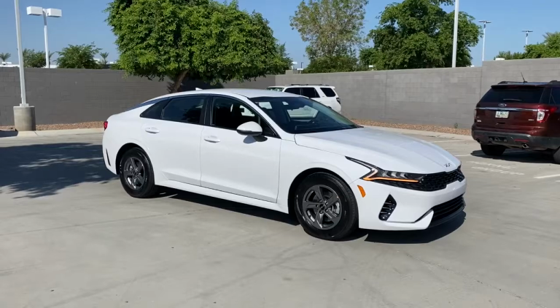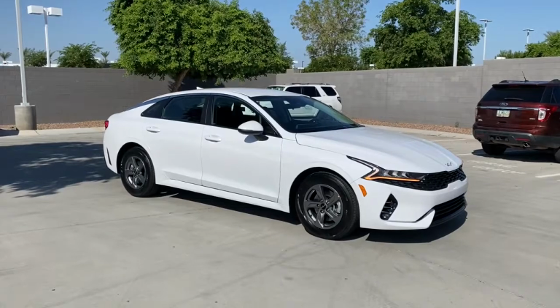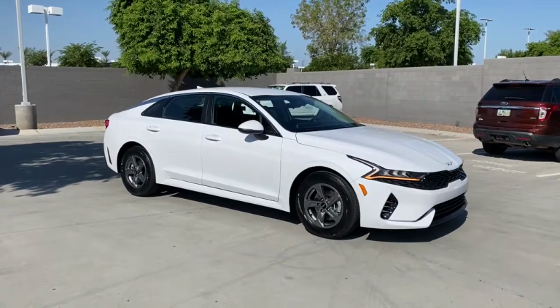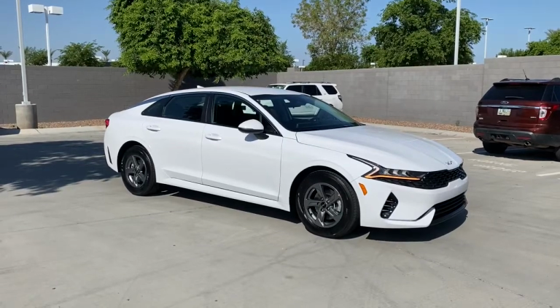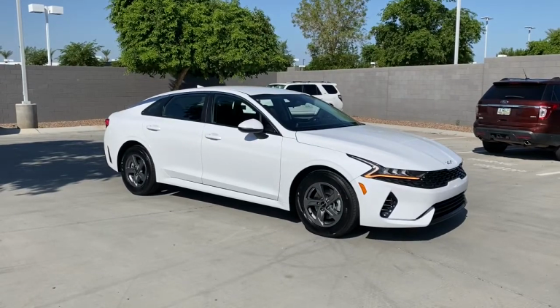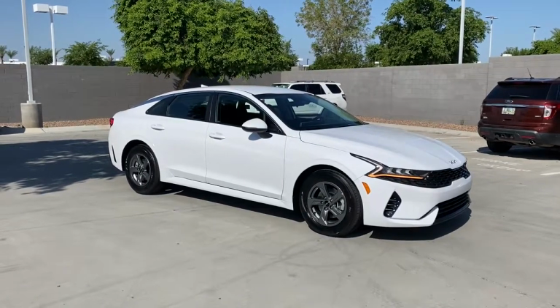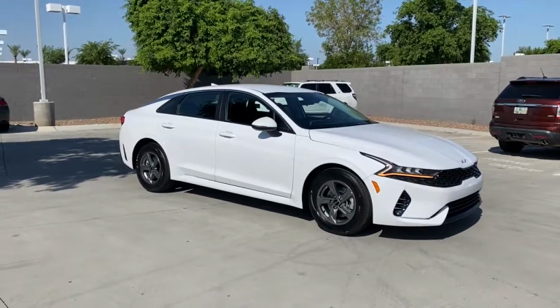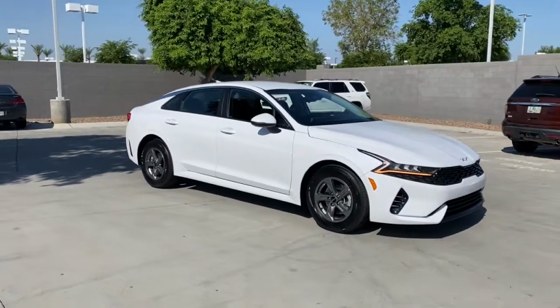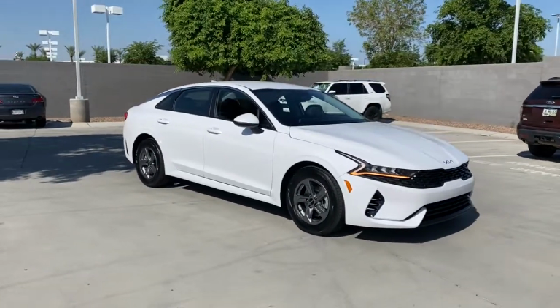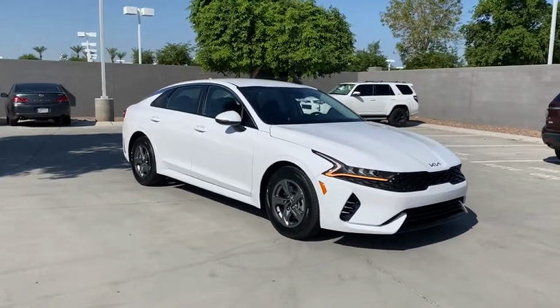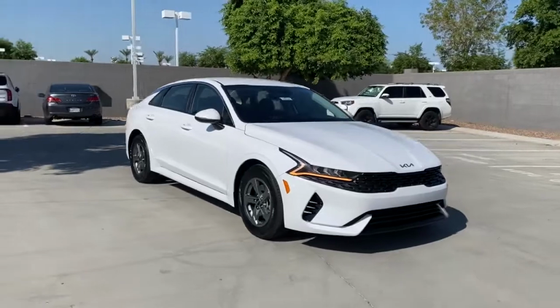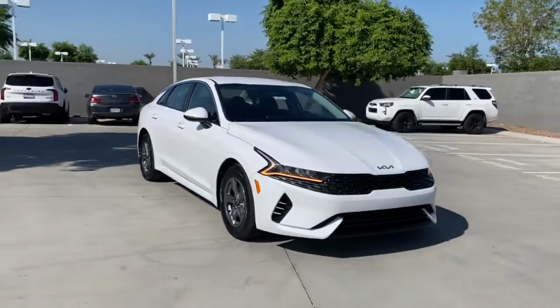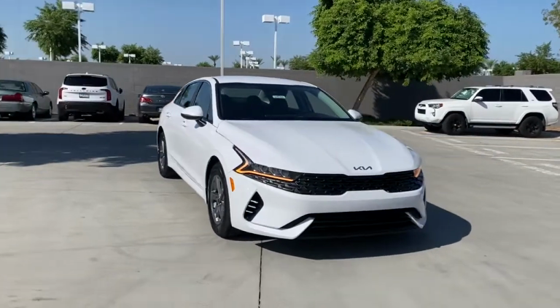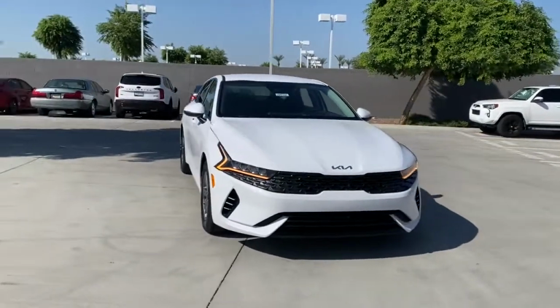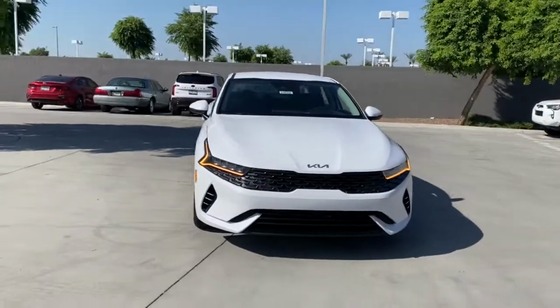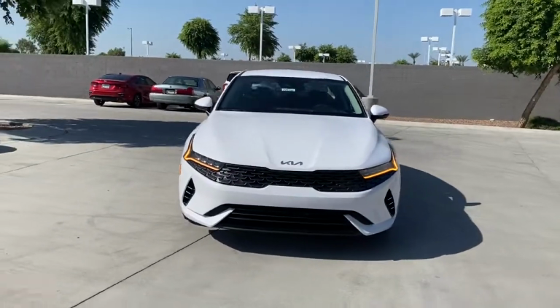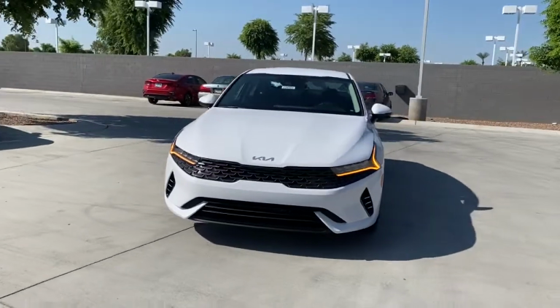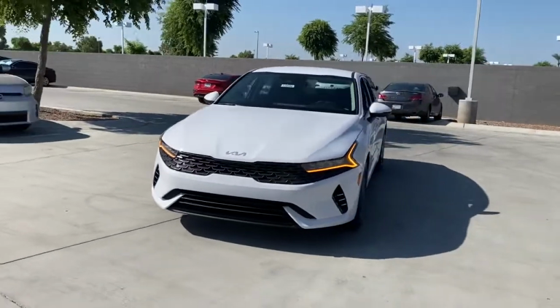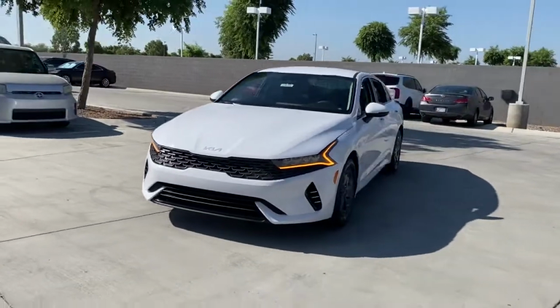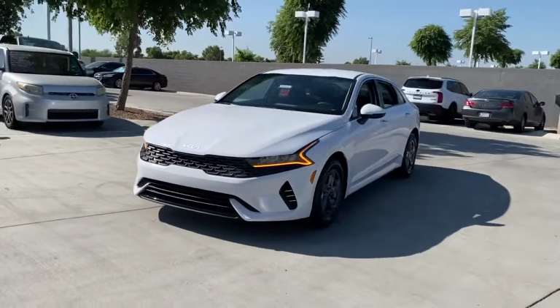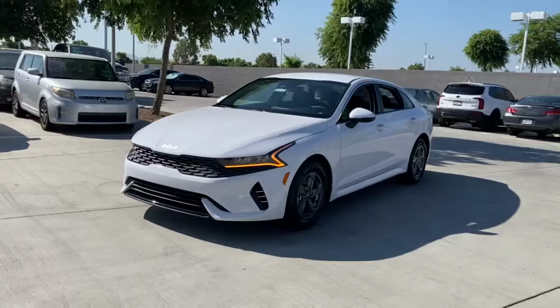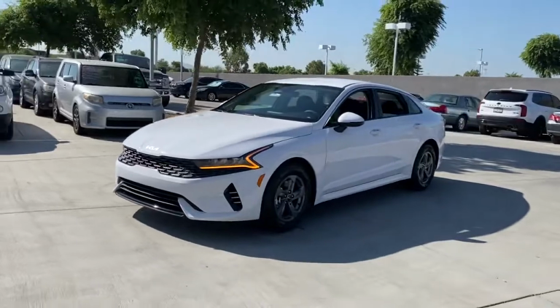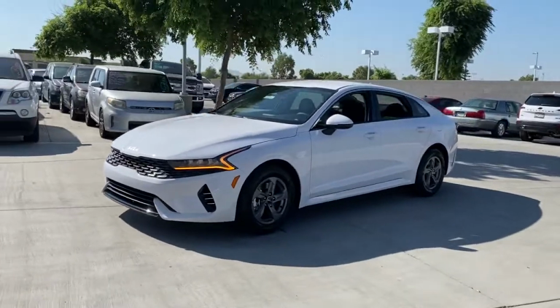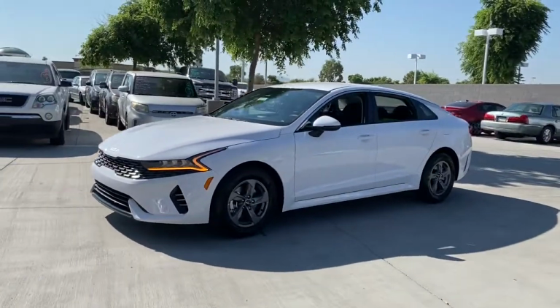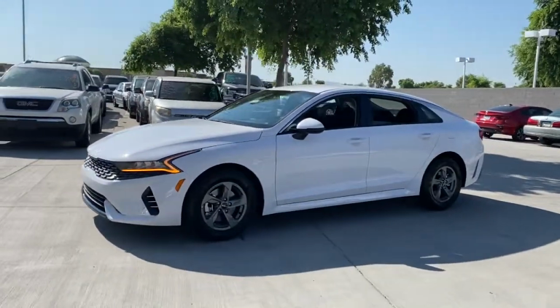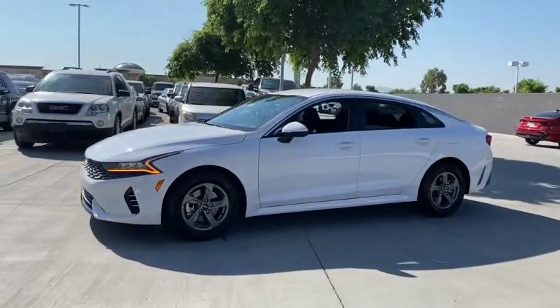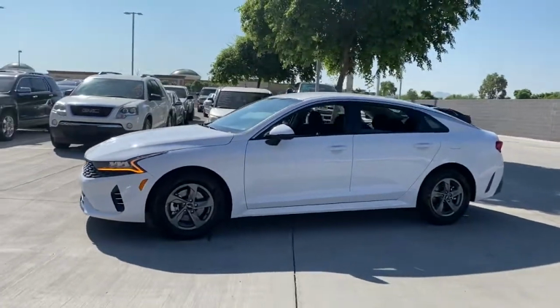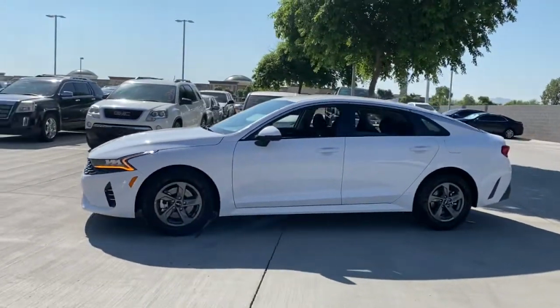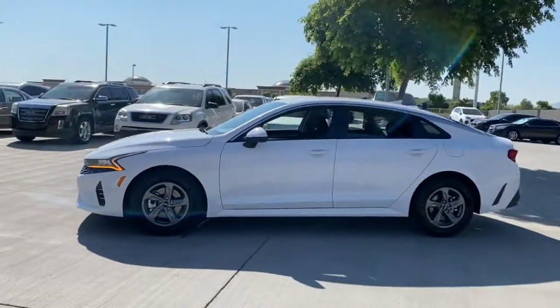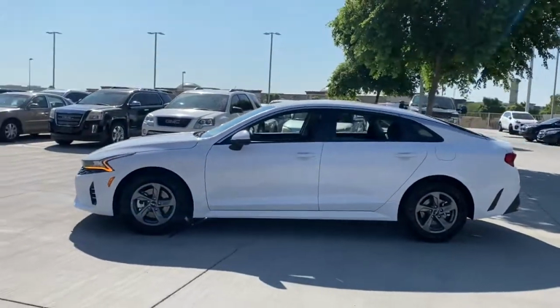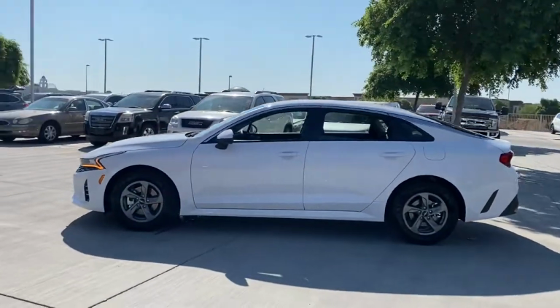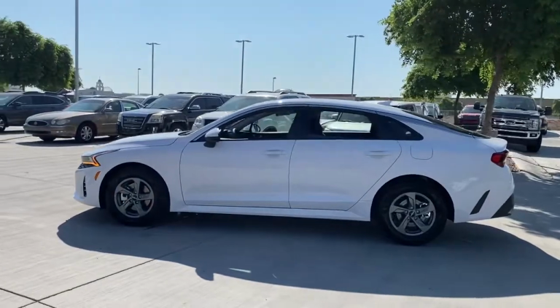Check out this 2022 Kia K5. Make the journey all it can be in this stylish K5. Advanced safety features, a roomy luxurious cabin, and sleek athletic lines set this upscale sedan apart from the rest.